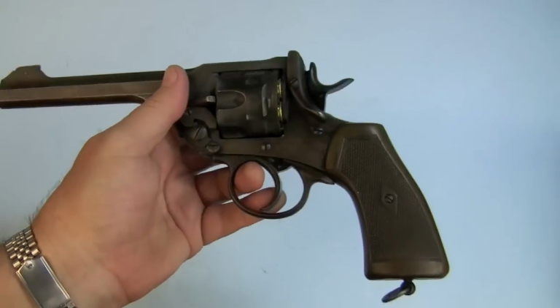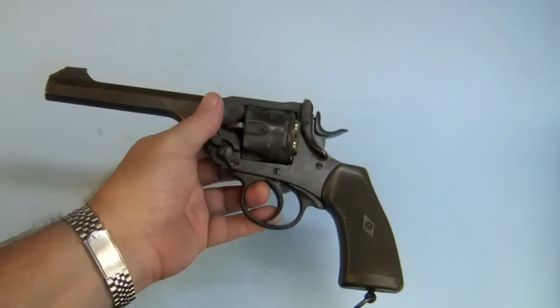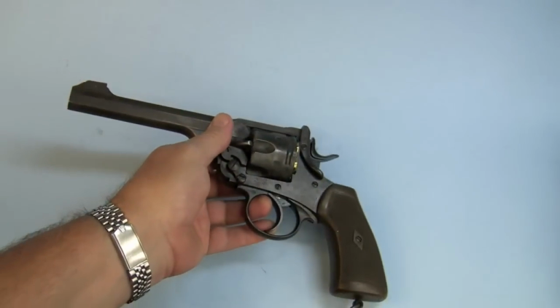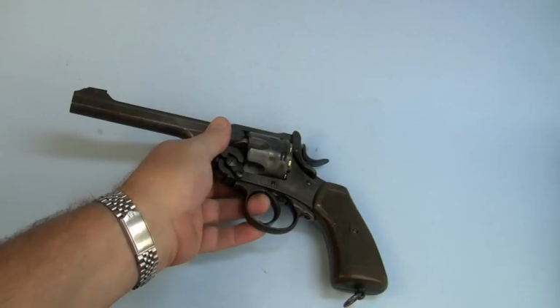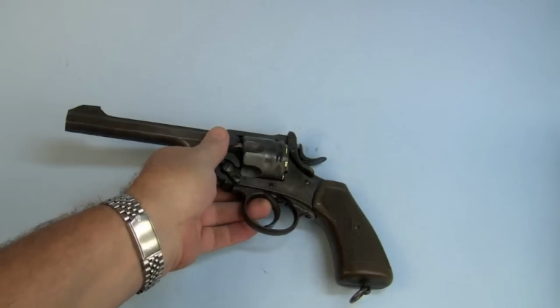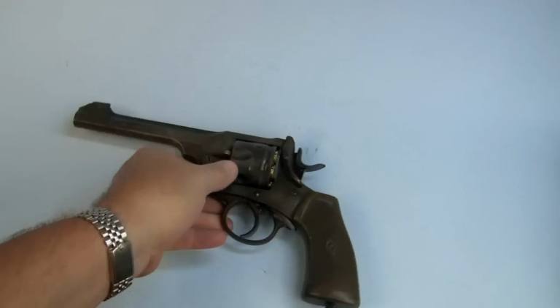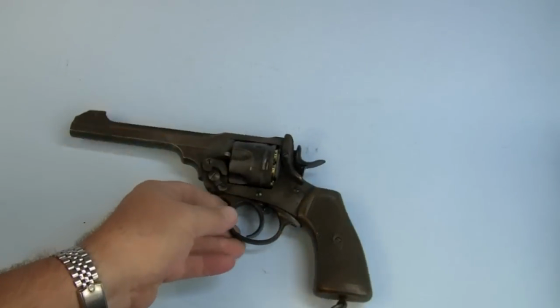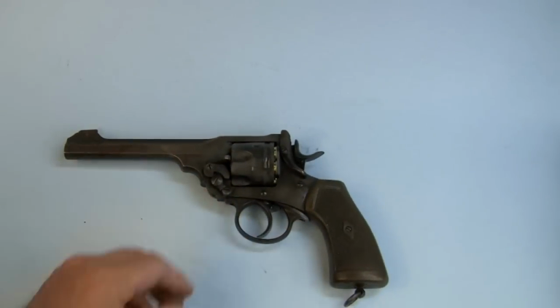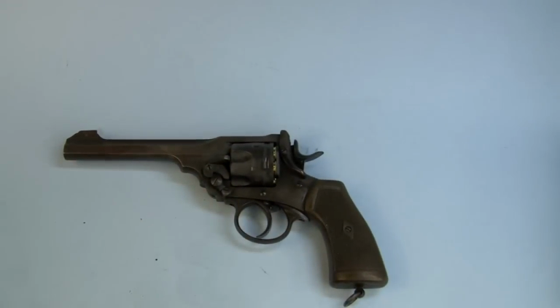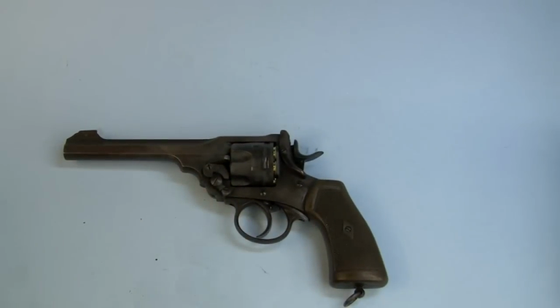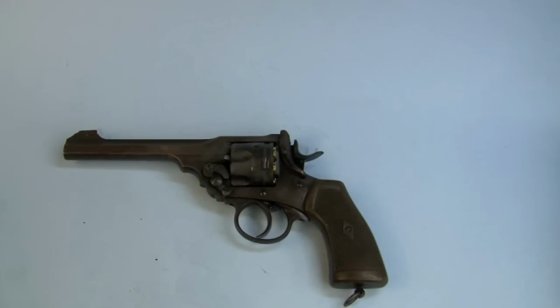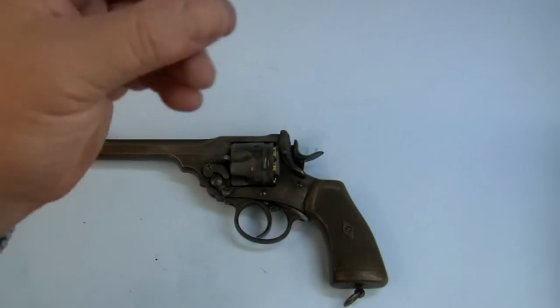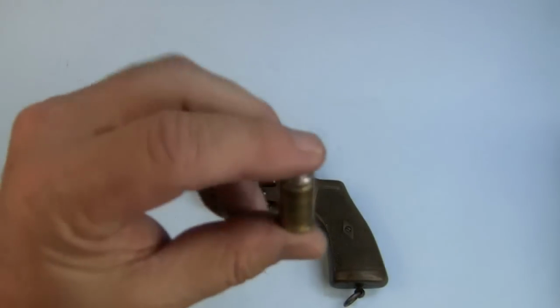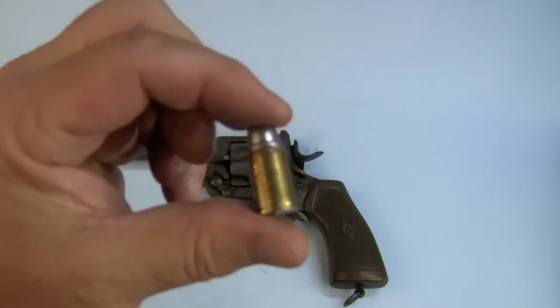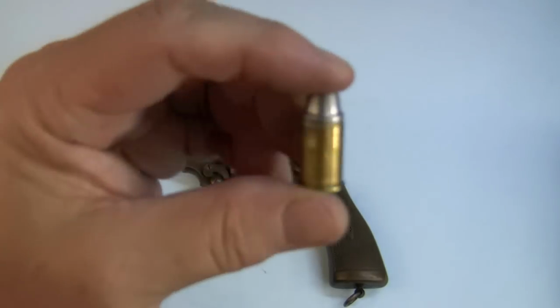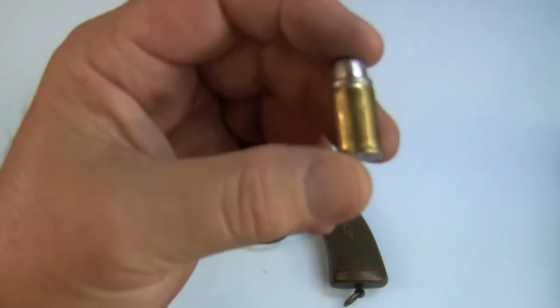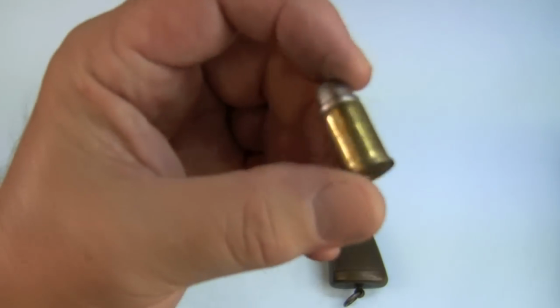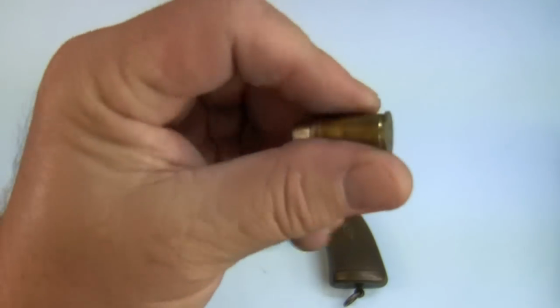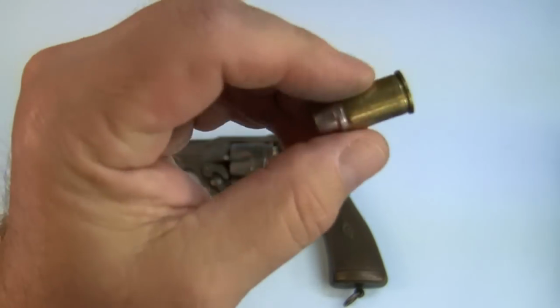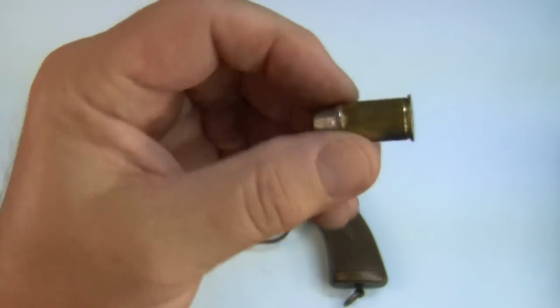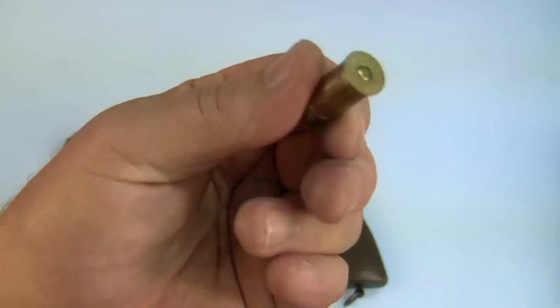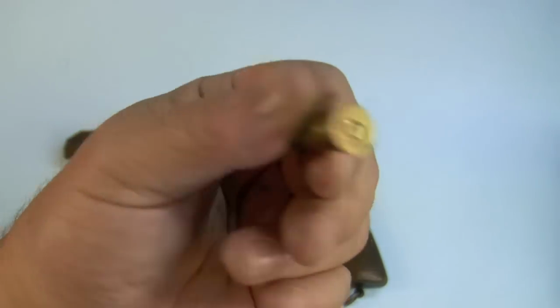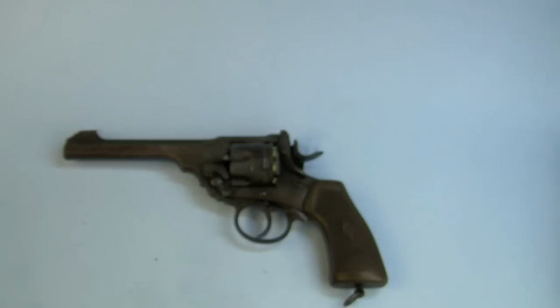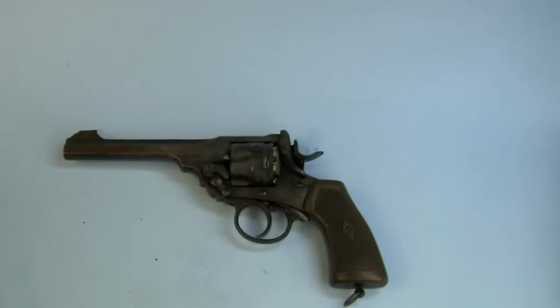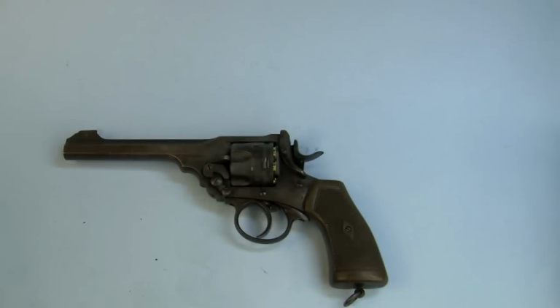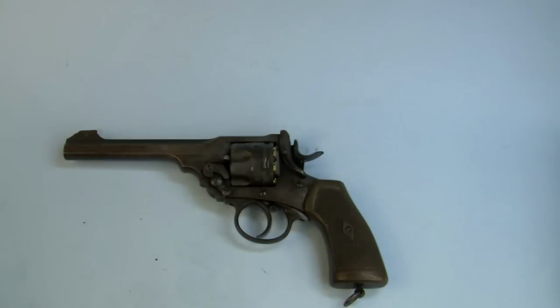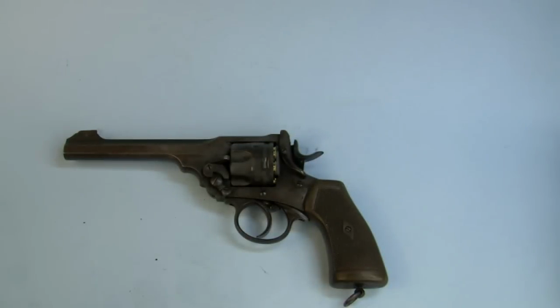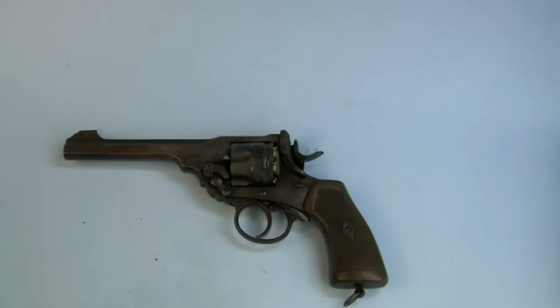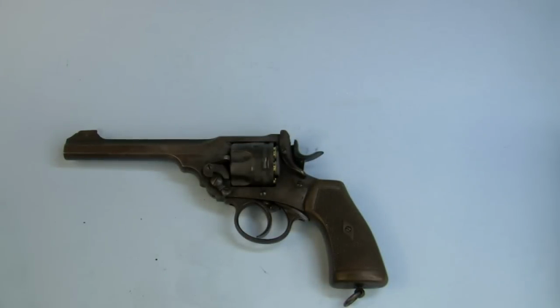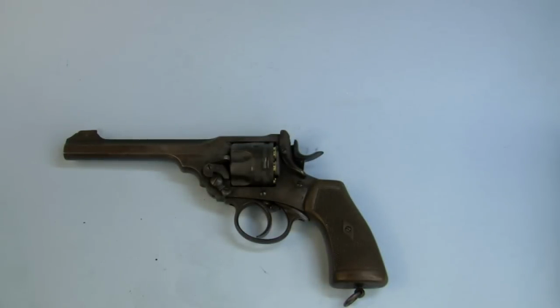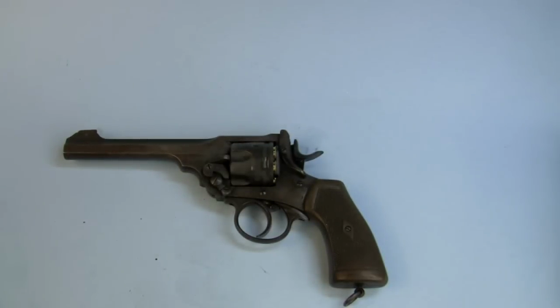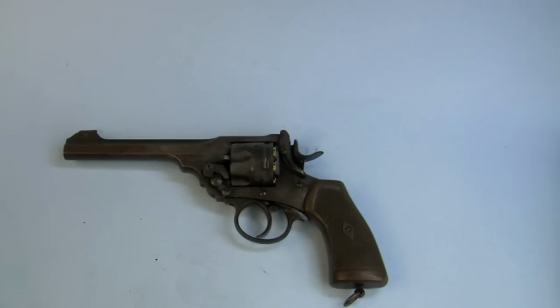So I'm waiting for my new cylinder, and hopefully I'm good. But in the meantime I was able to test my .455 Webley hand loads, and I'm busy writing that article right now. So let's get back to the shooting.